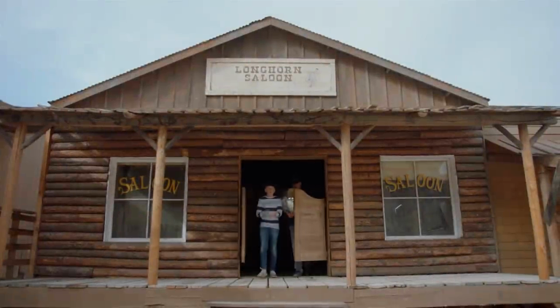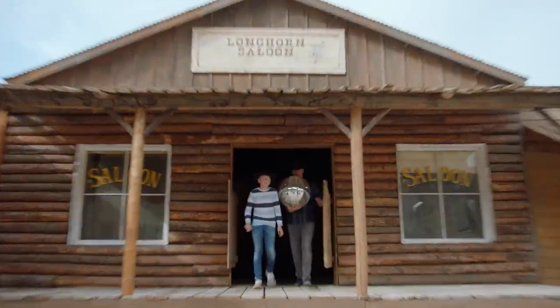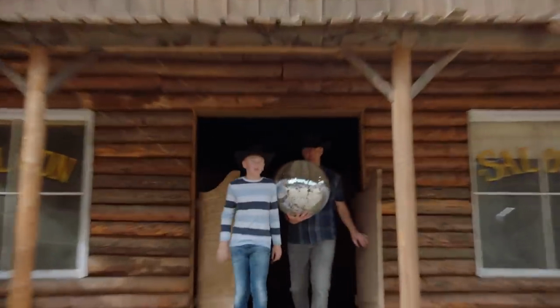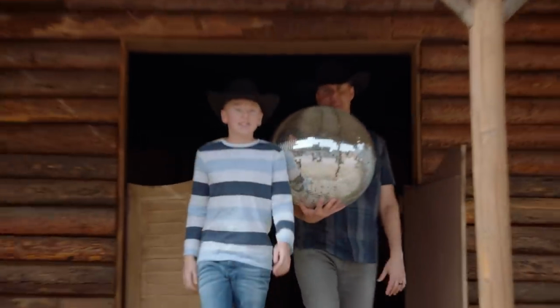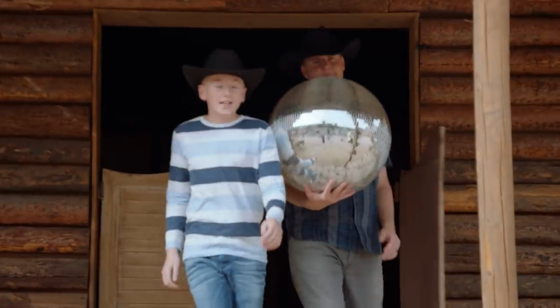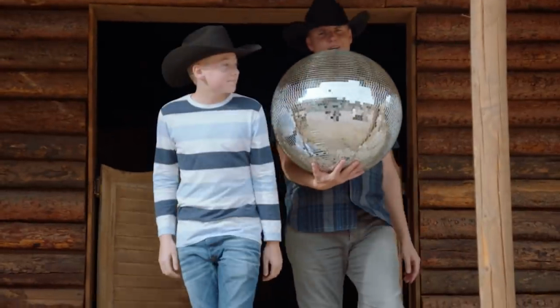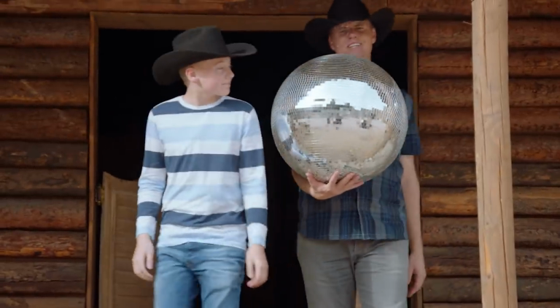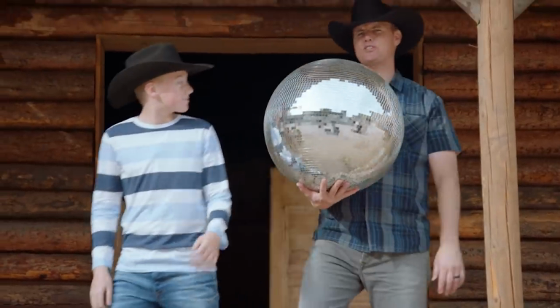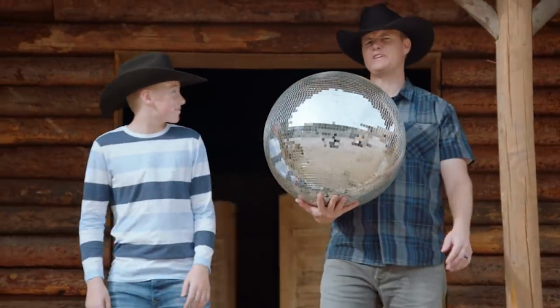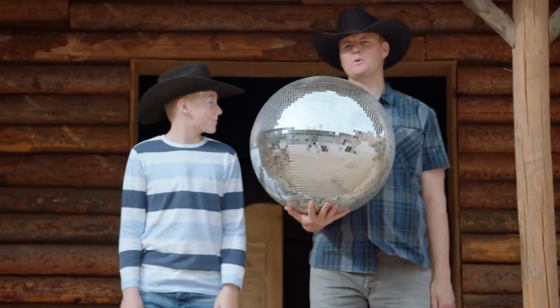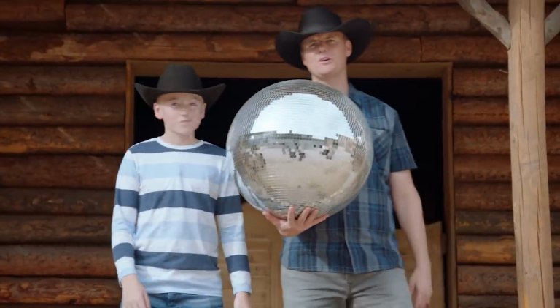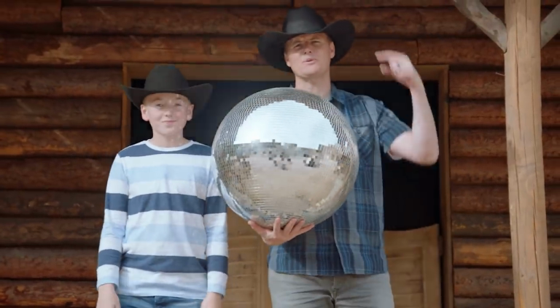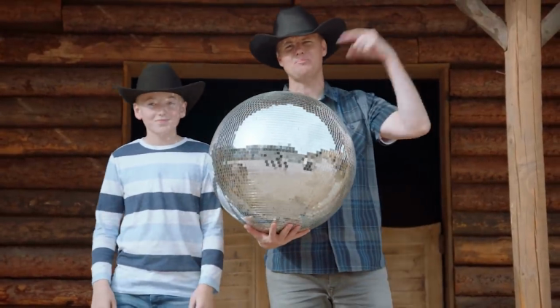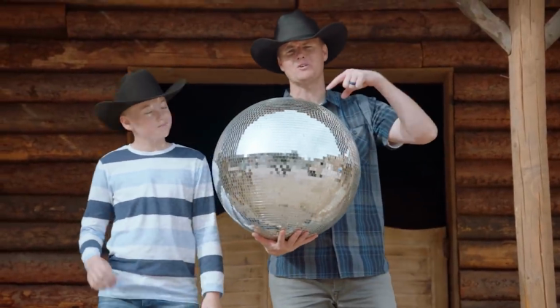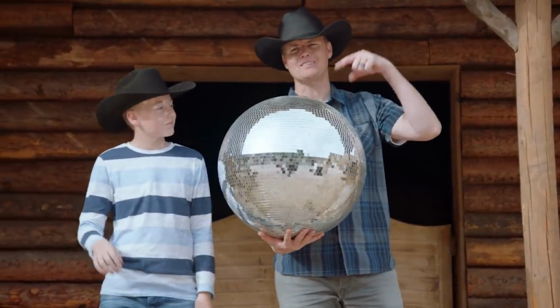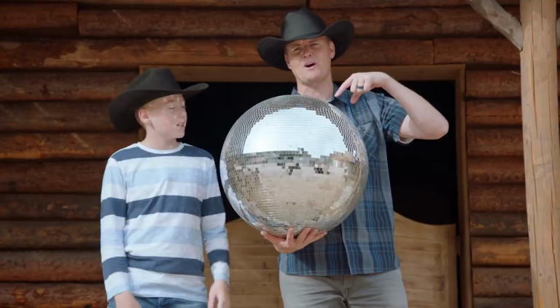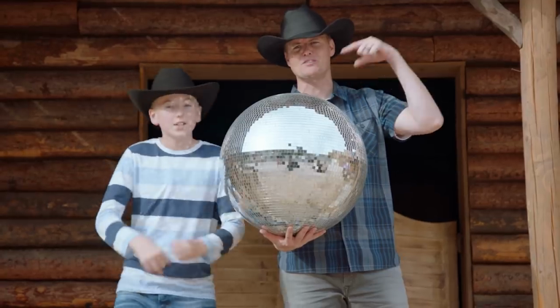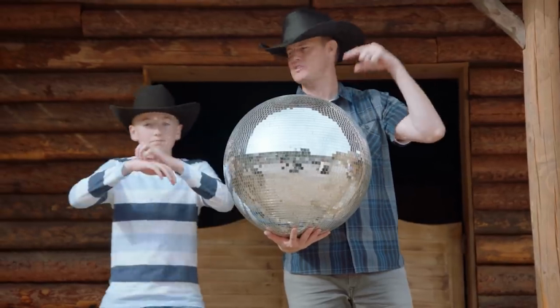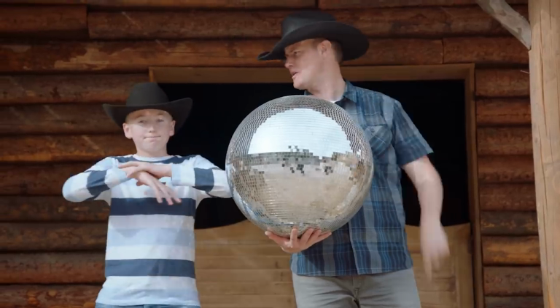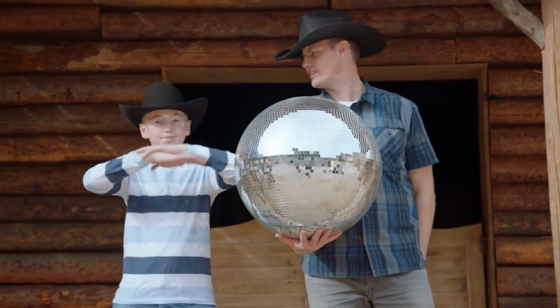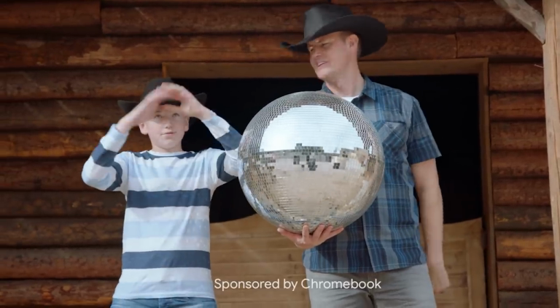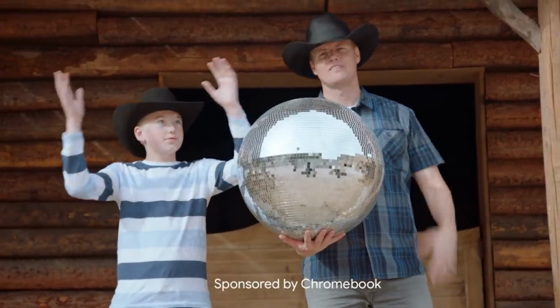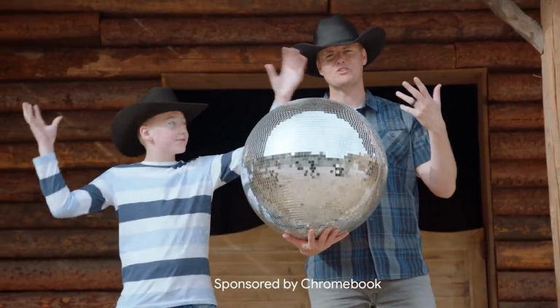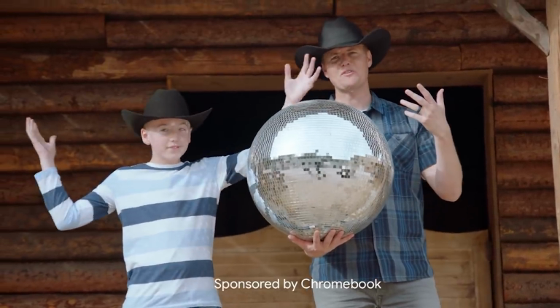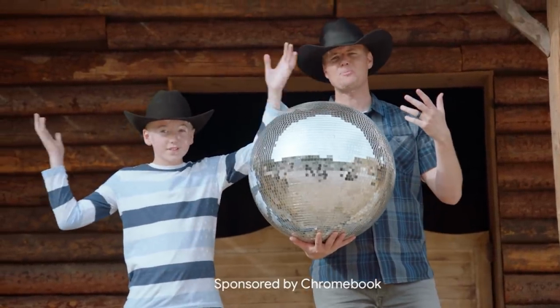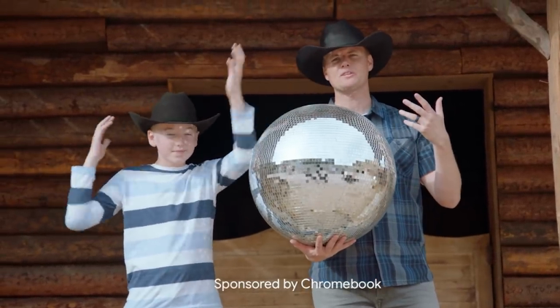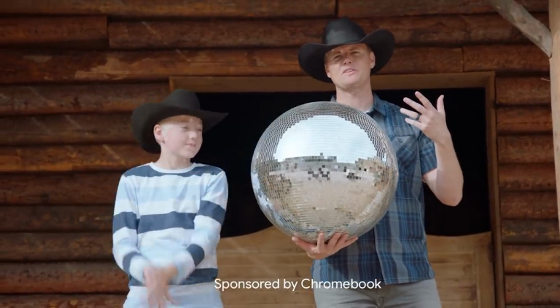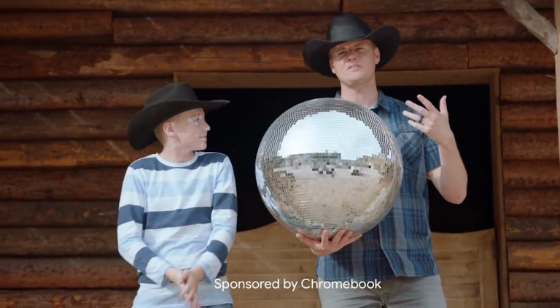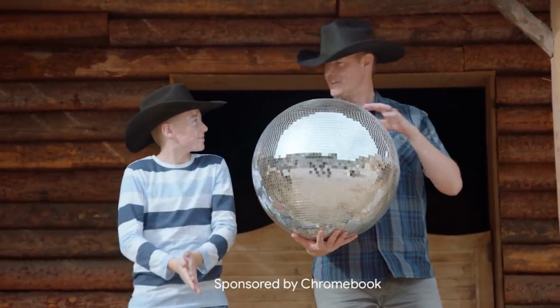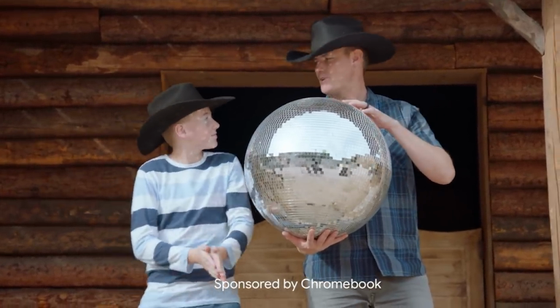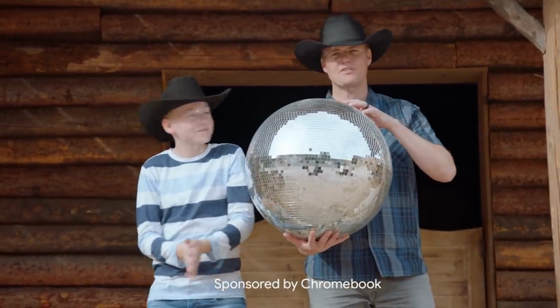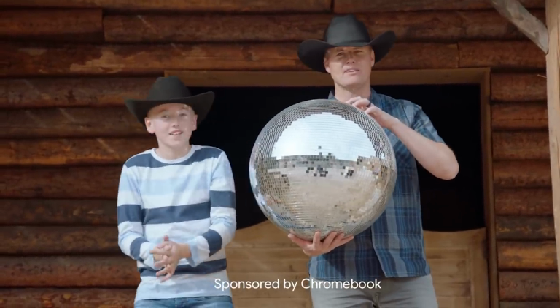Welcome back to What's Inside. Today we've got a special video where we're going to explode a disco ball in super slow motion. Thanks to Chromebook for sponsoring this video. Get ready for the madness.